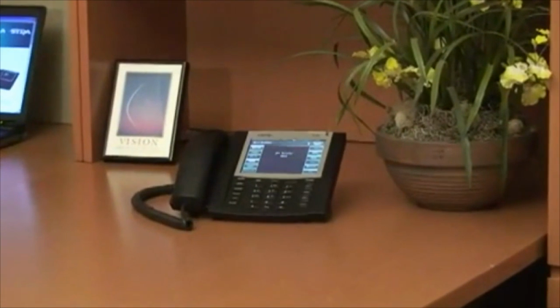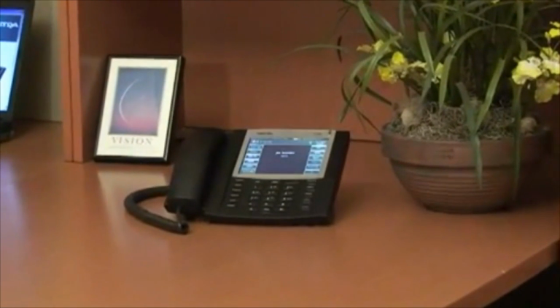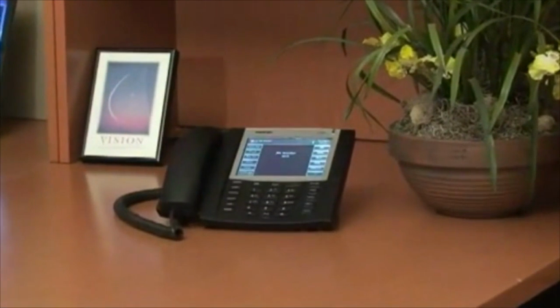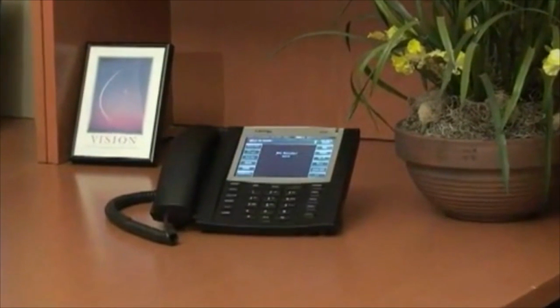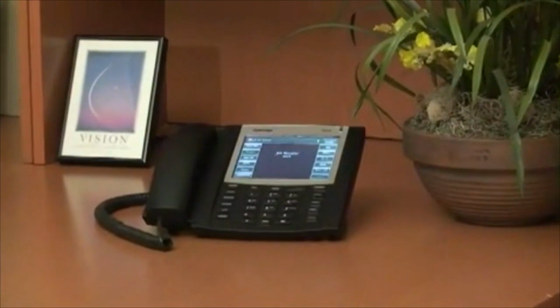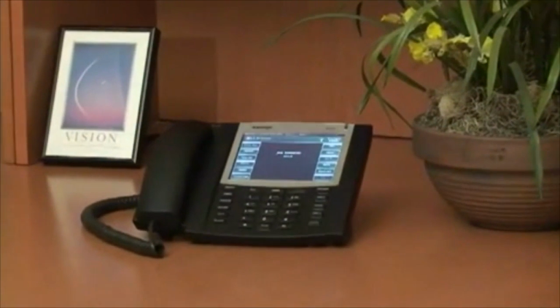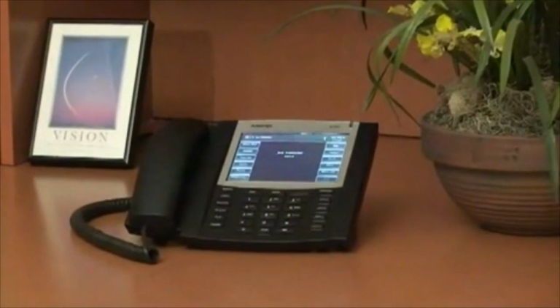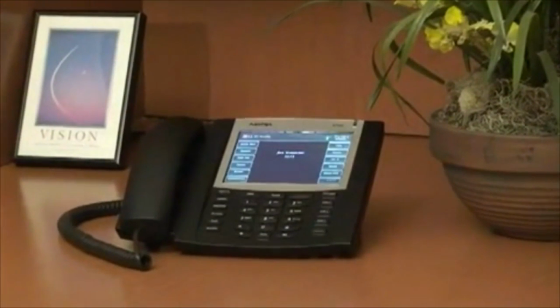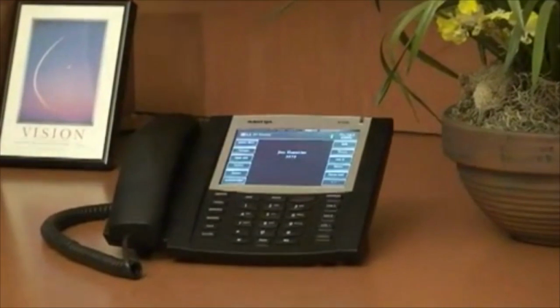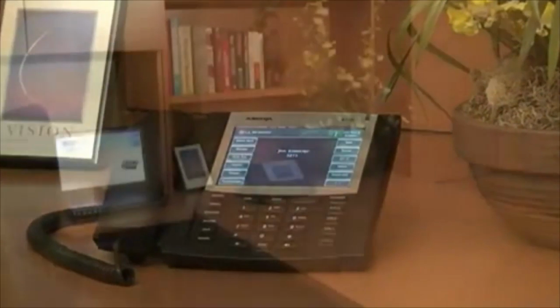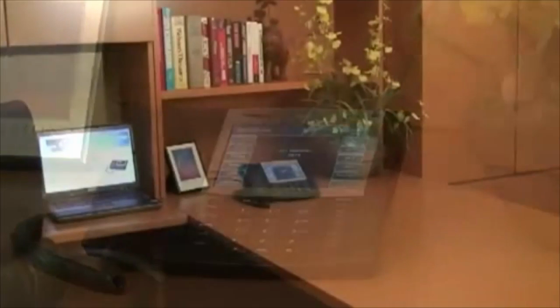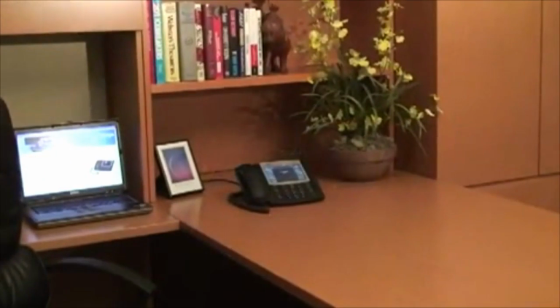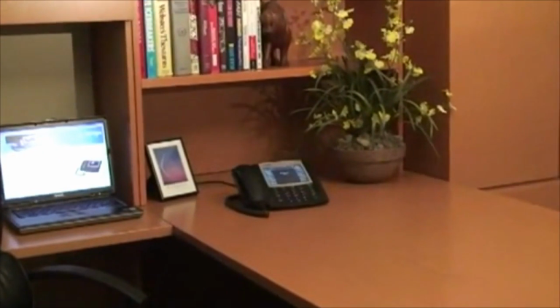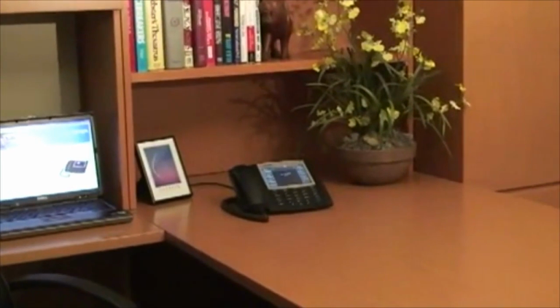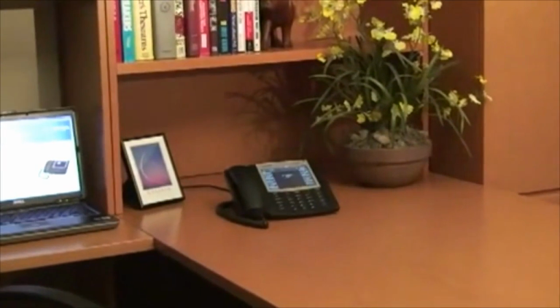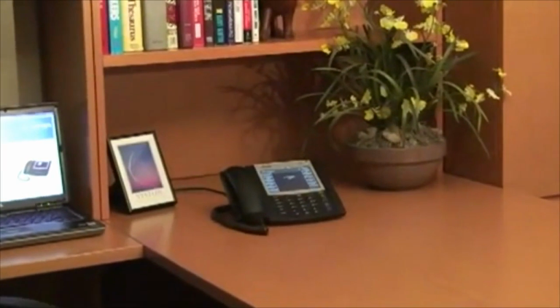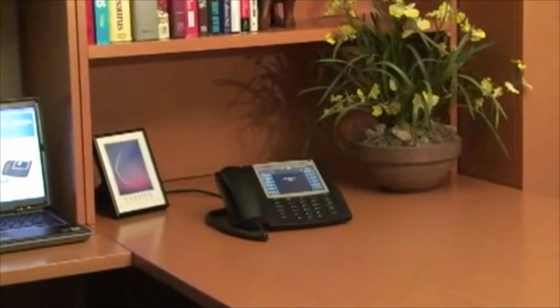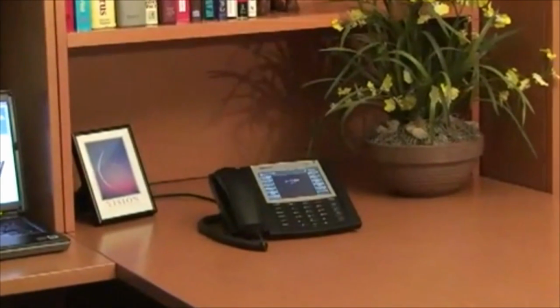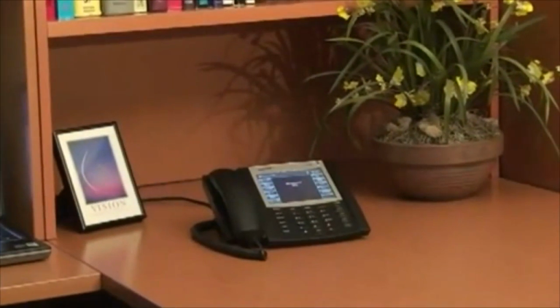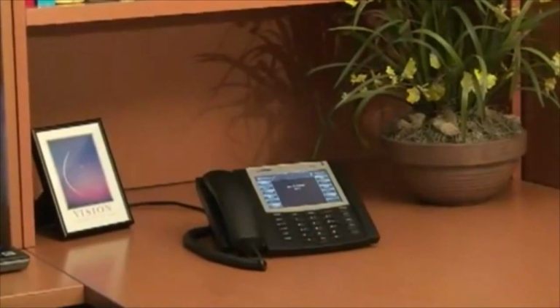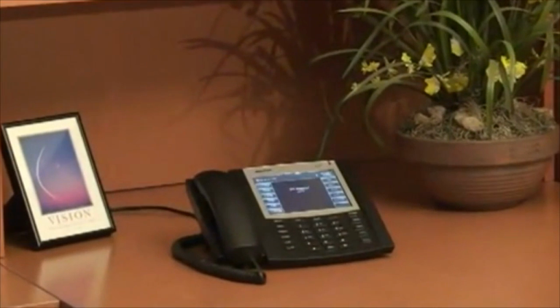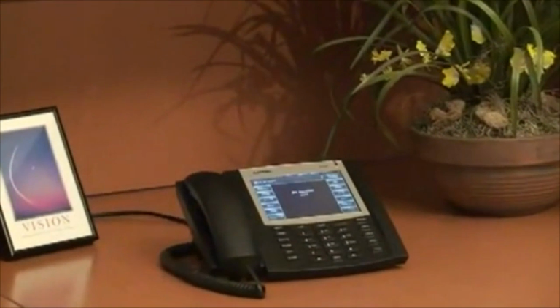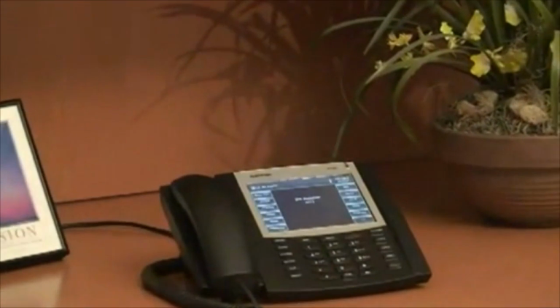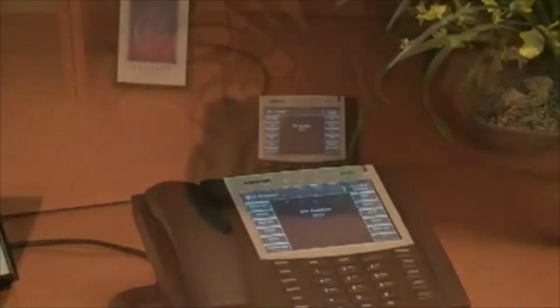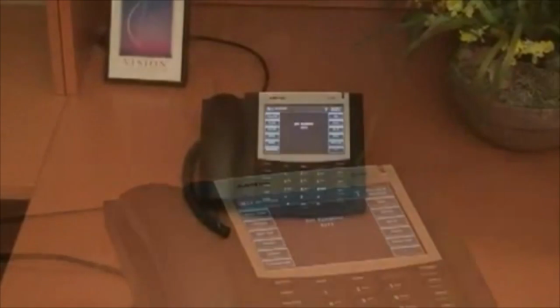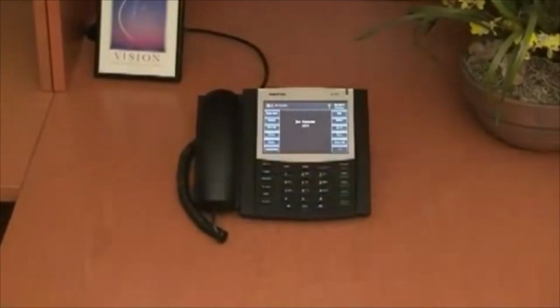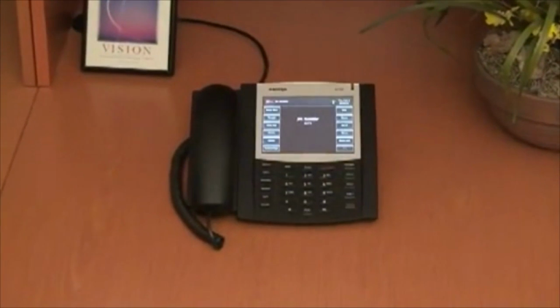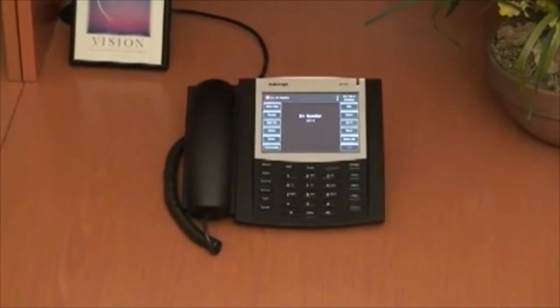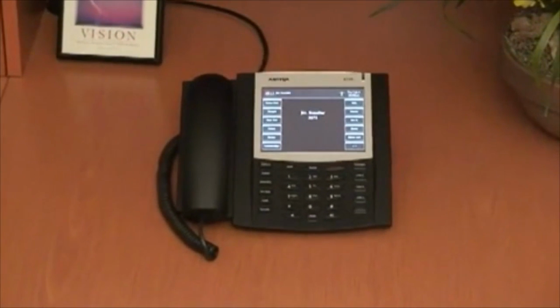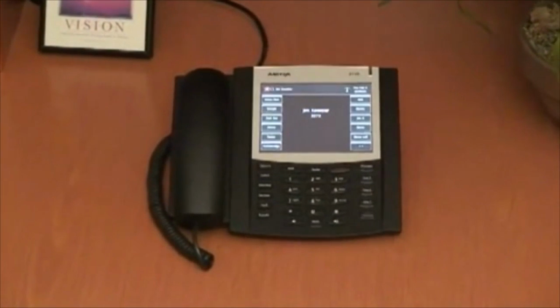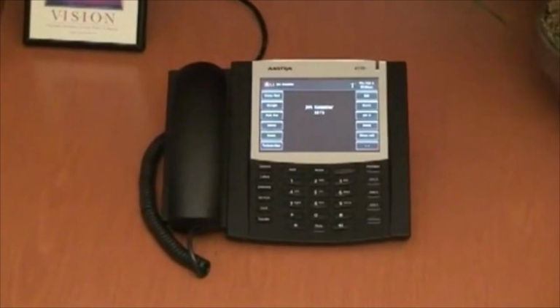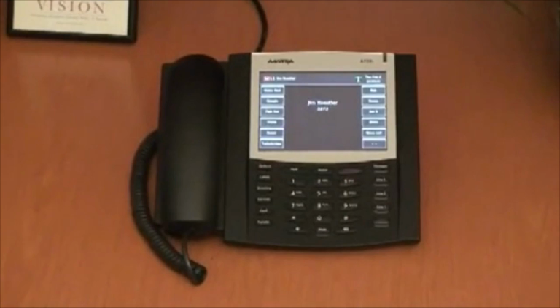The 6739i is our executive level SIP desk phone. It features a very large 5.7-inch, full VGA, 640x480 color touchscreen display.